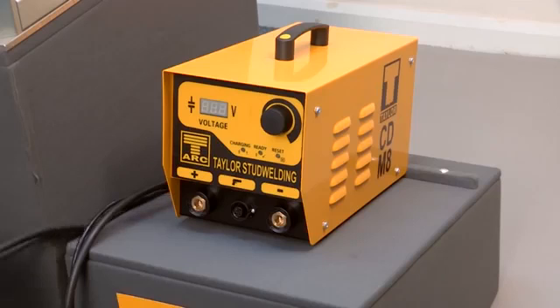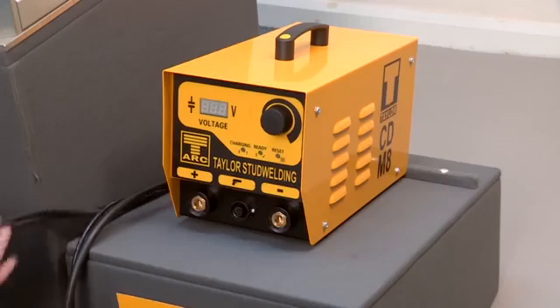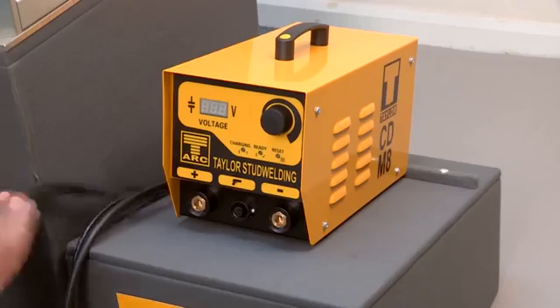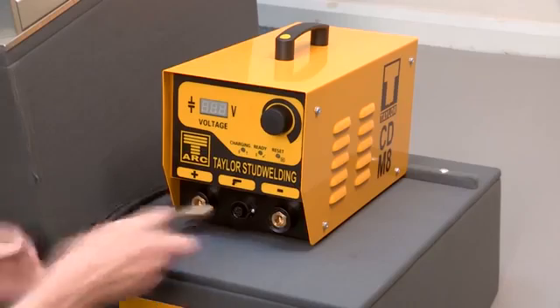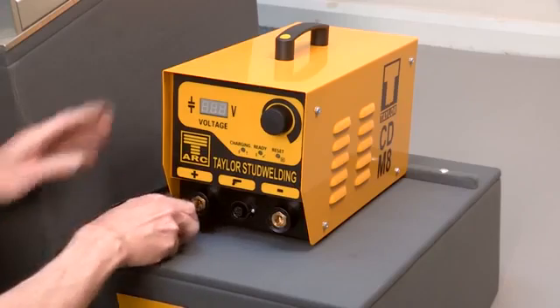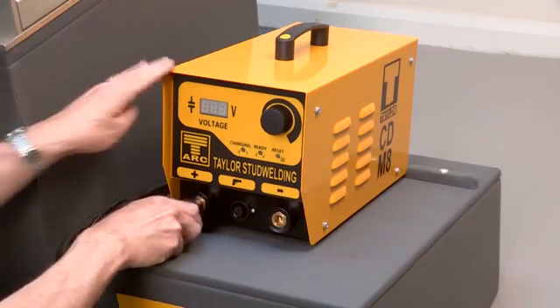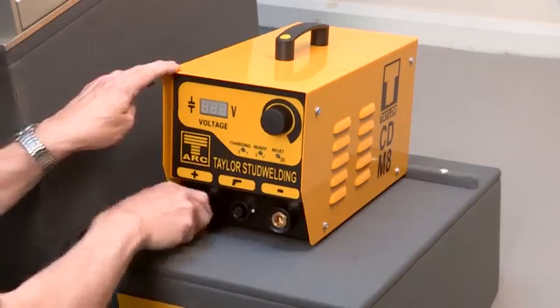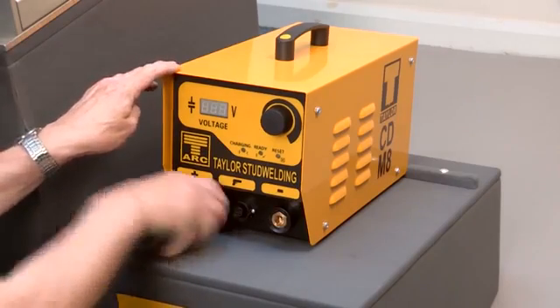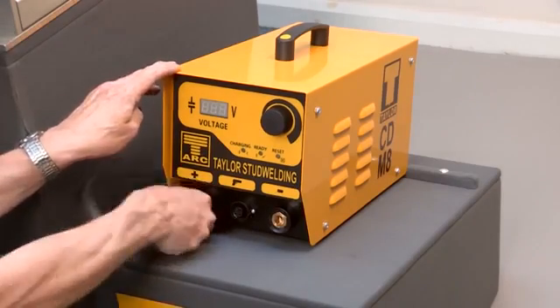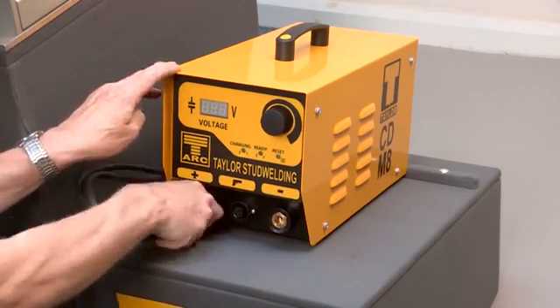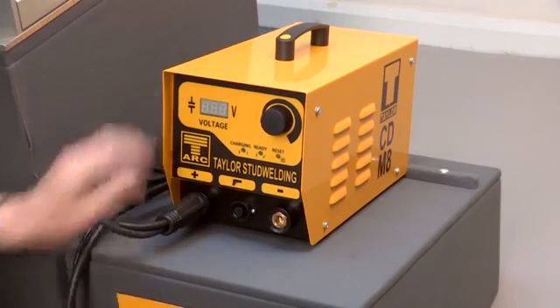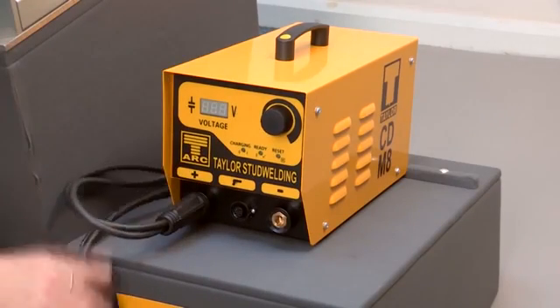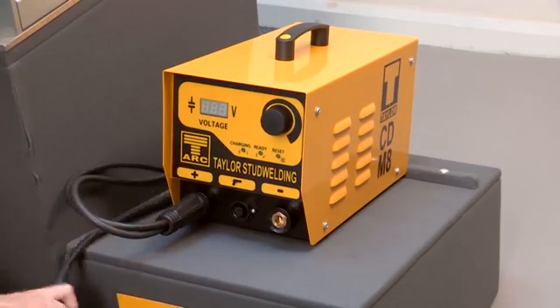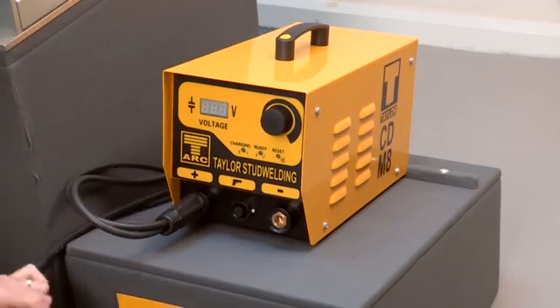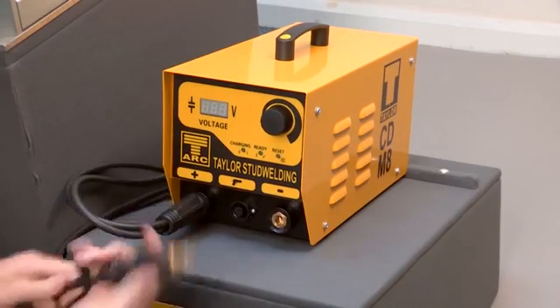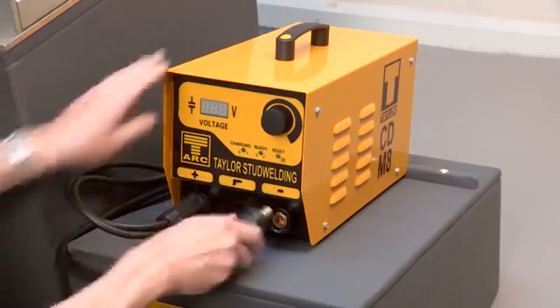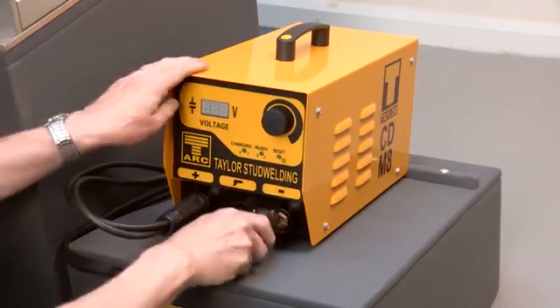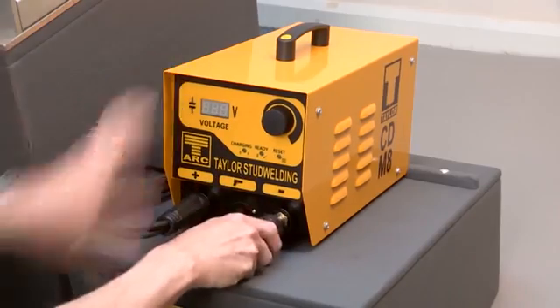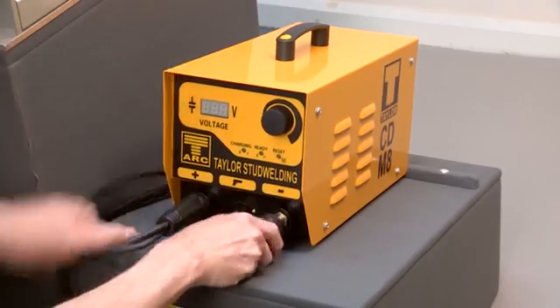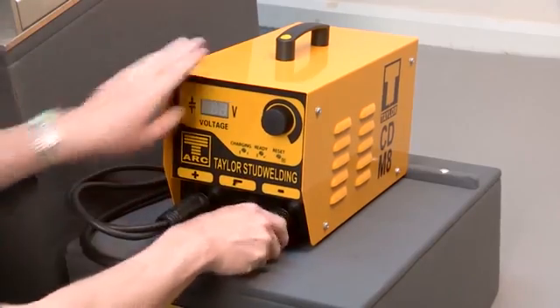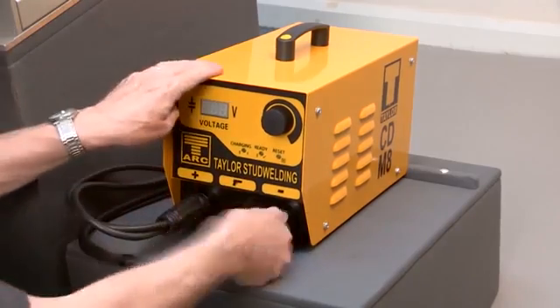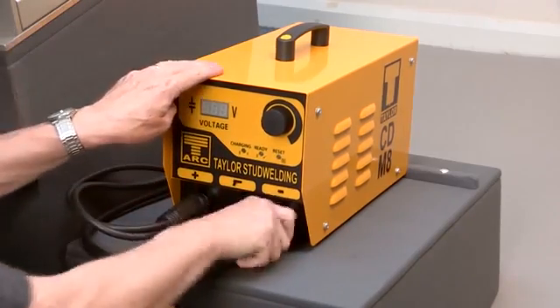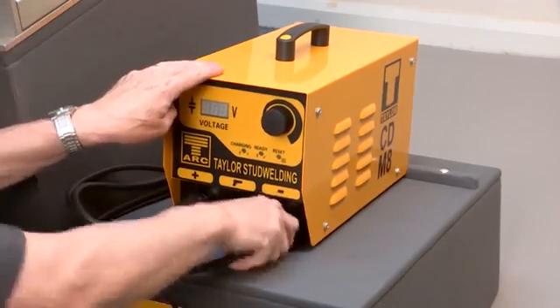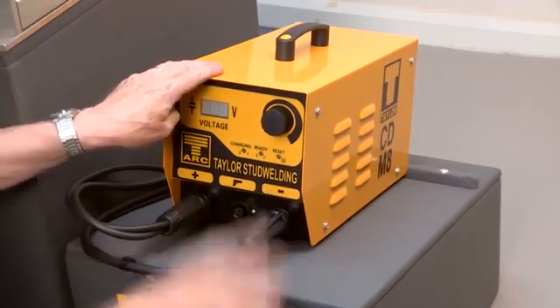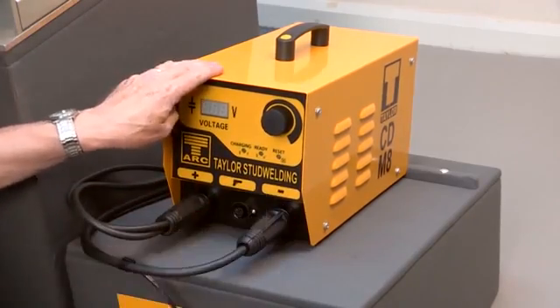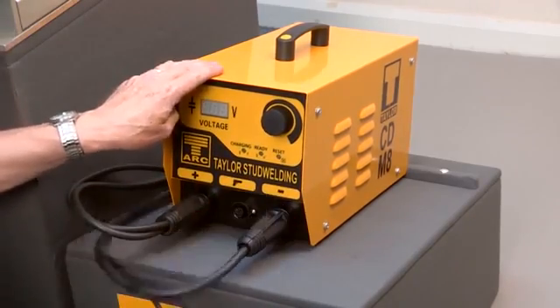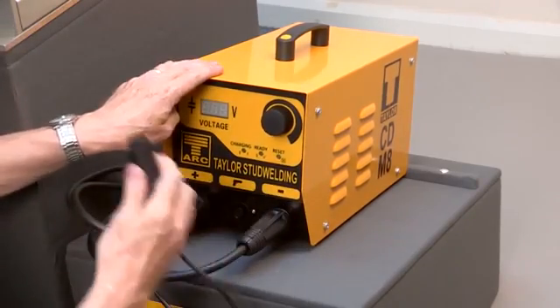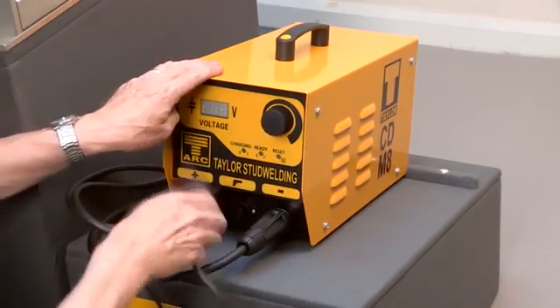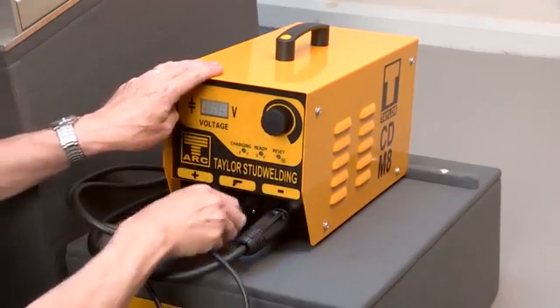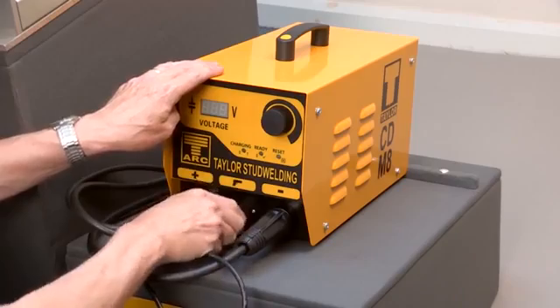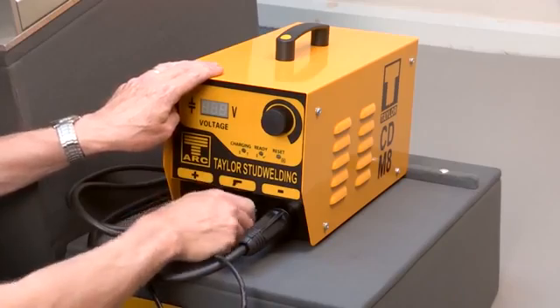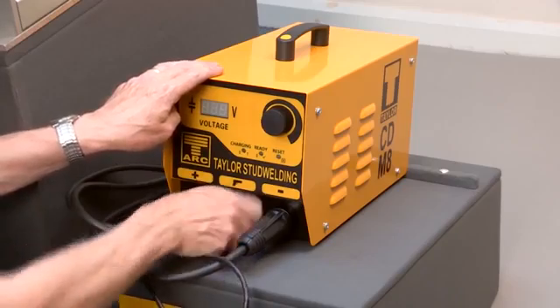After placing the controller at the place of work, connect the cables, starting with the earth cable, the pistol welt cable and the control cable. All three plugs are keyed to prevent incorrect fitting.